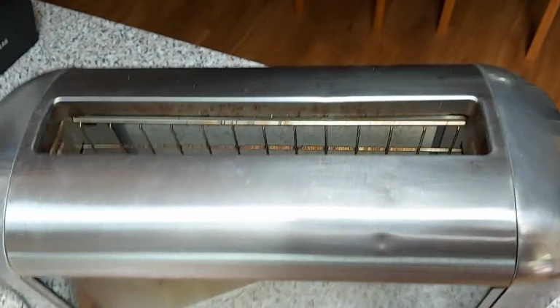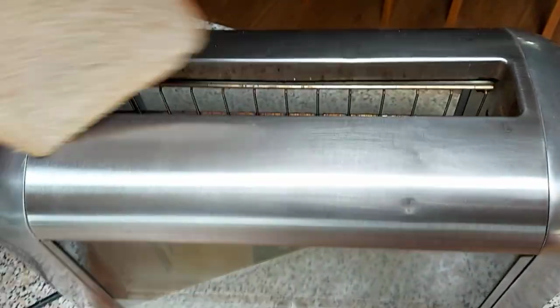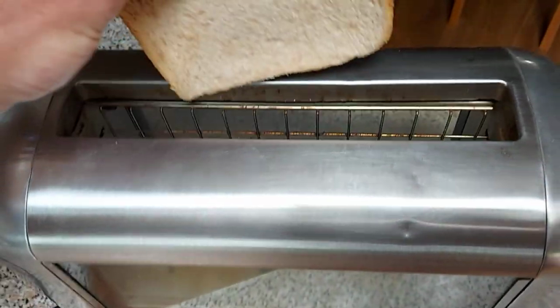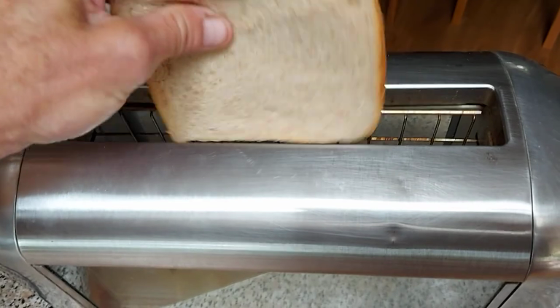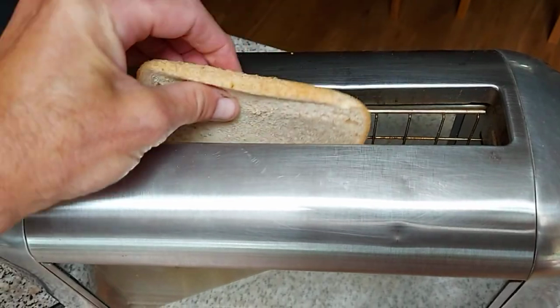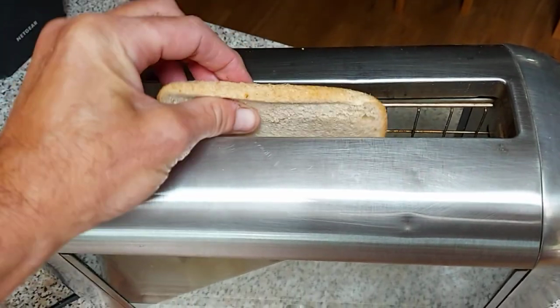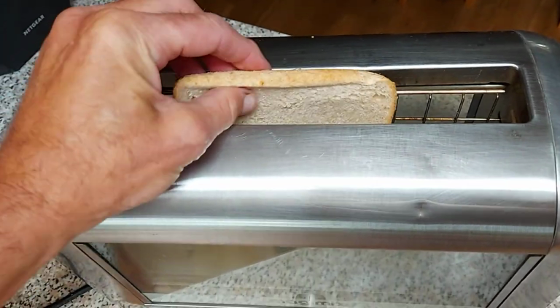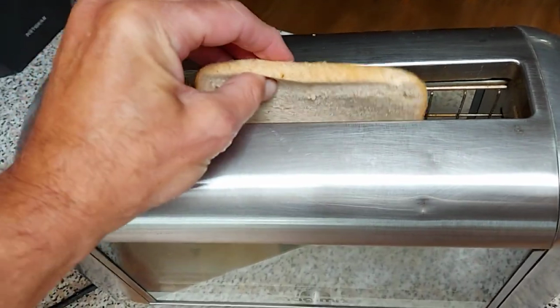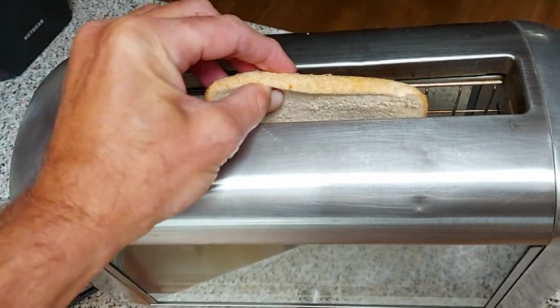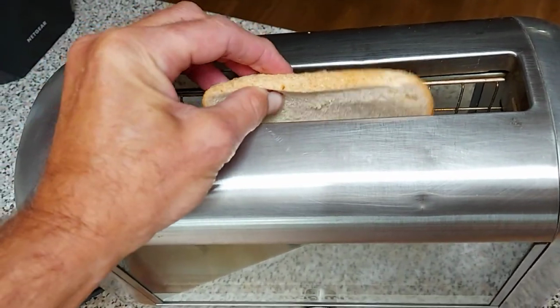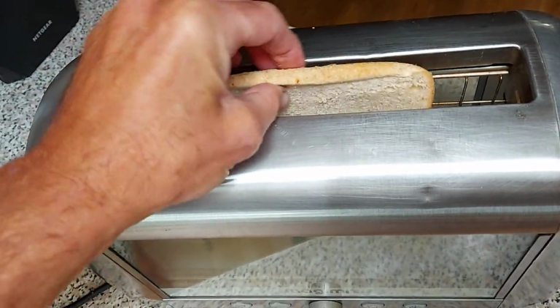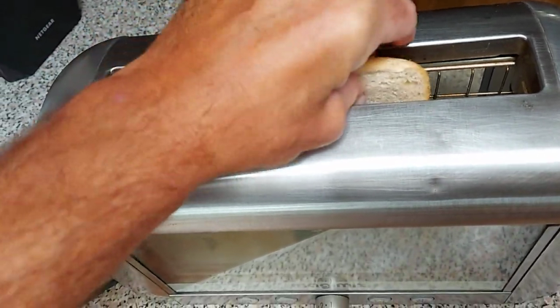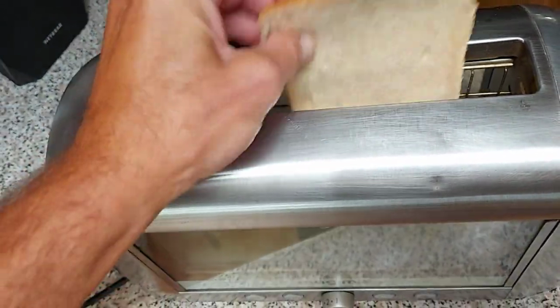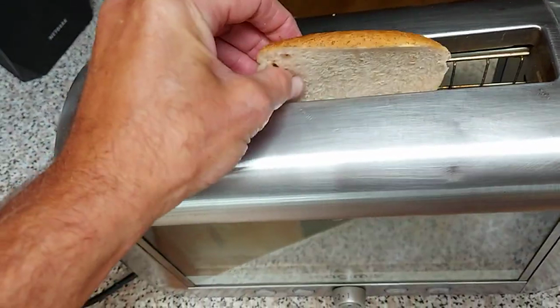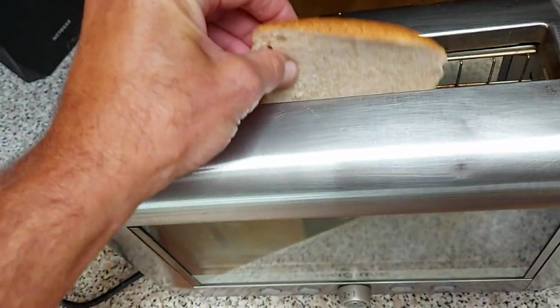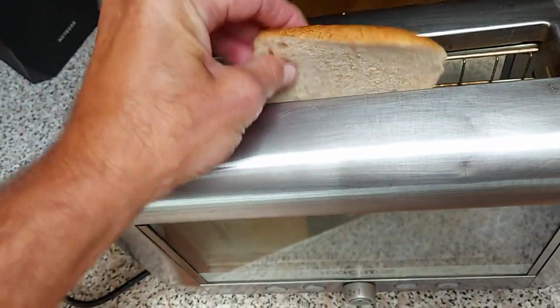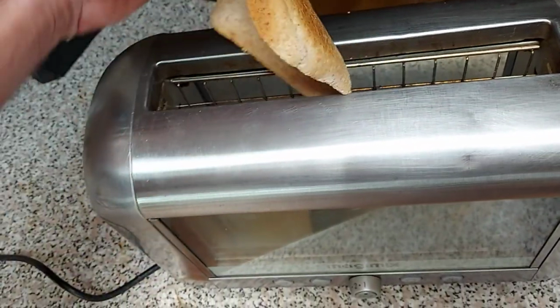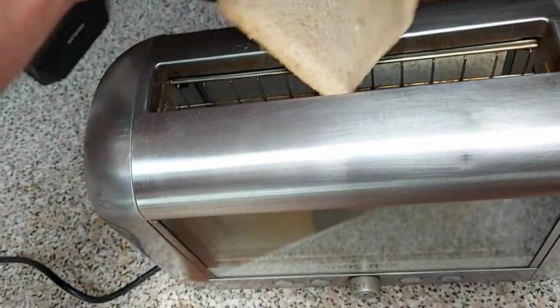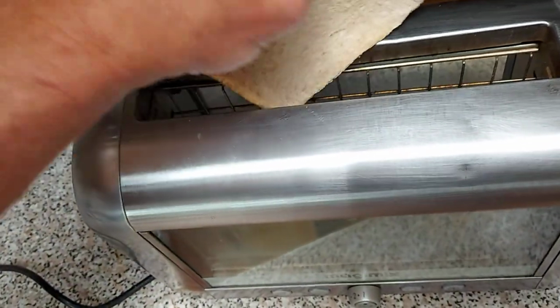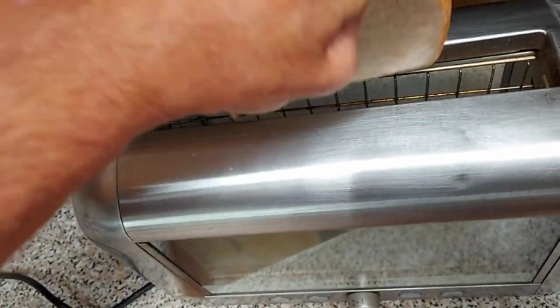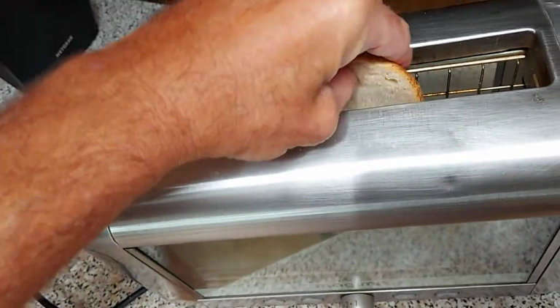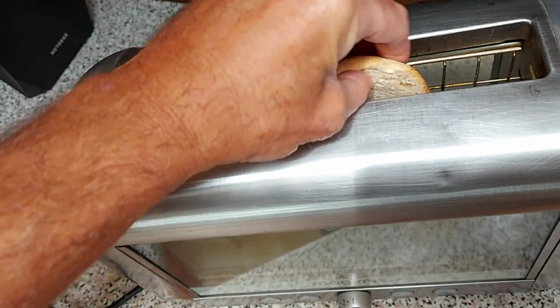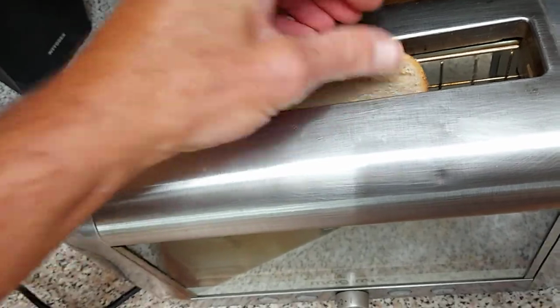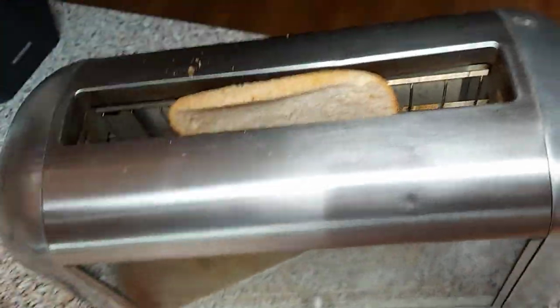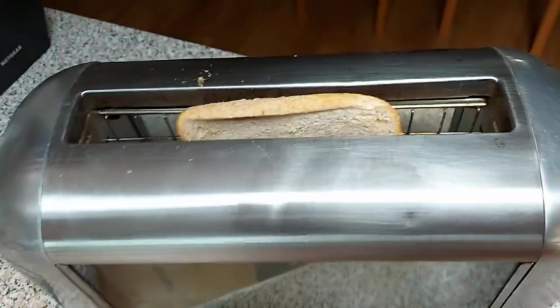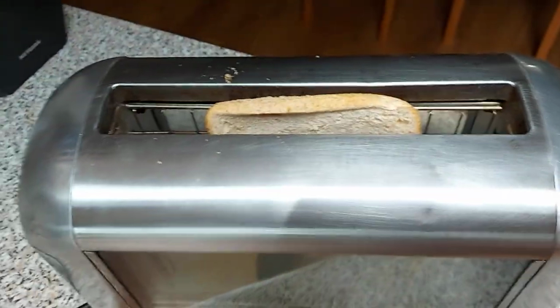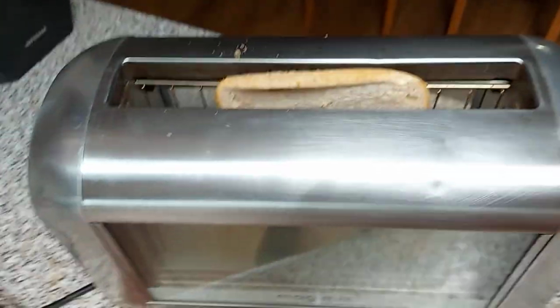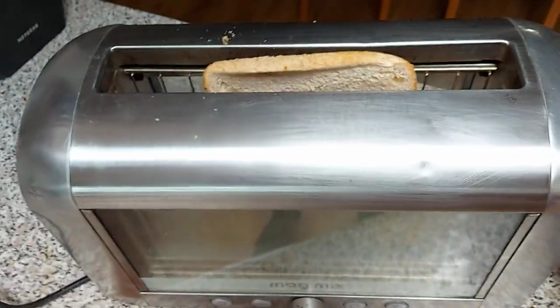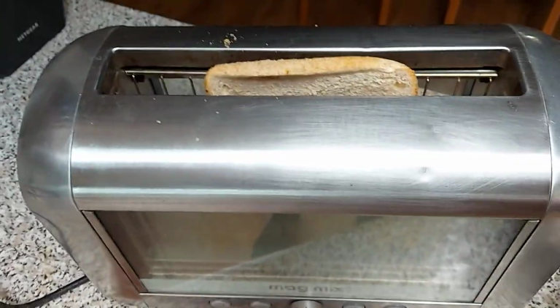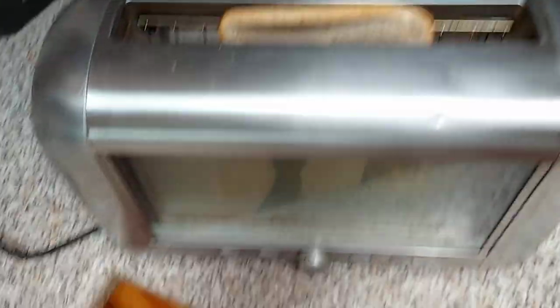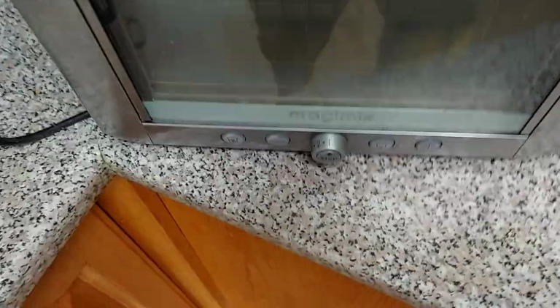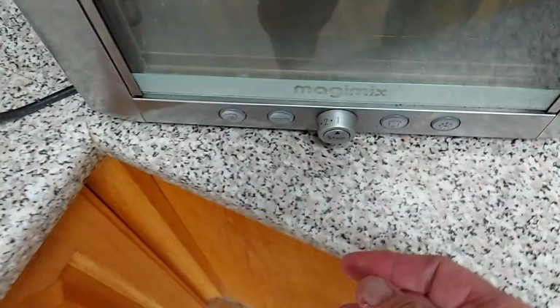I'll stick it in this way. Could do it that way or reverse, but no — I'm going to do it that way. I'm going to stick it up to eight.